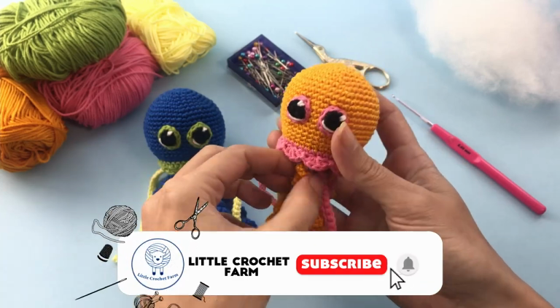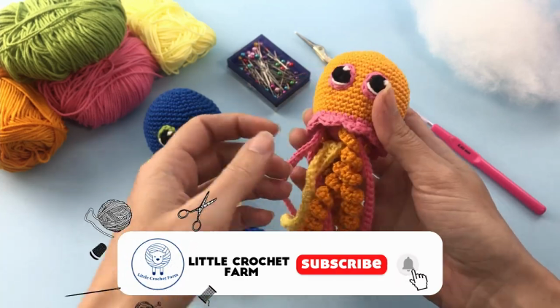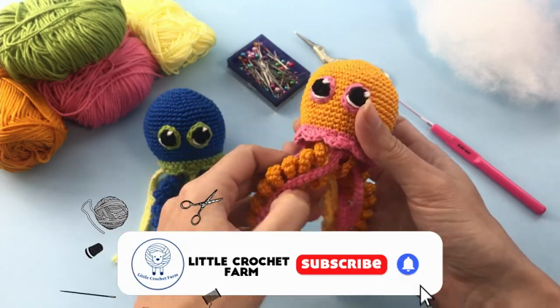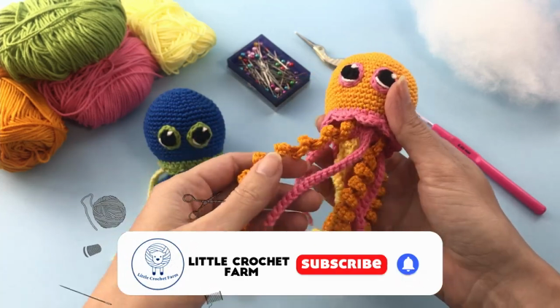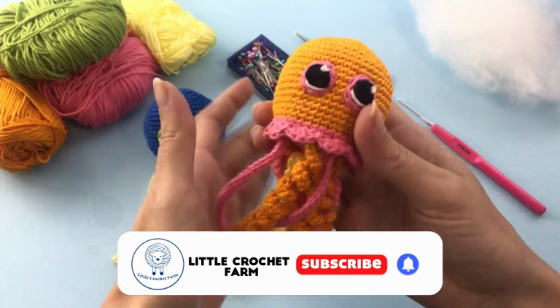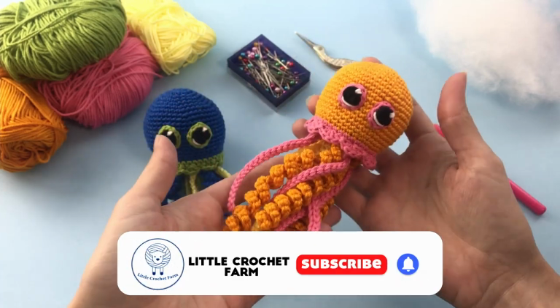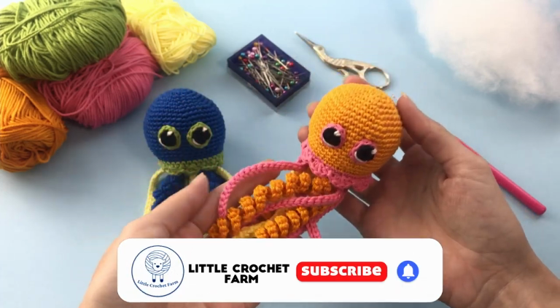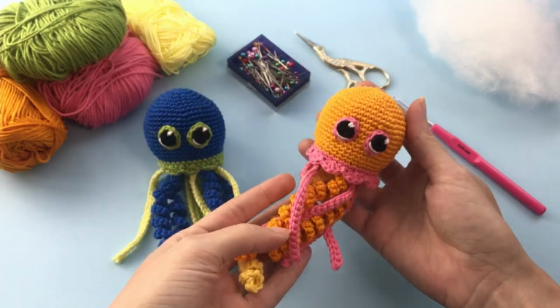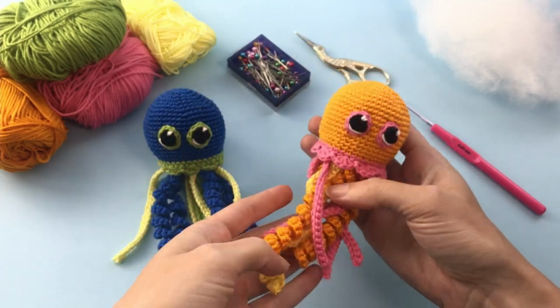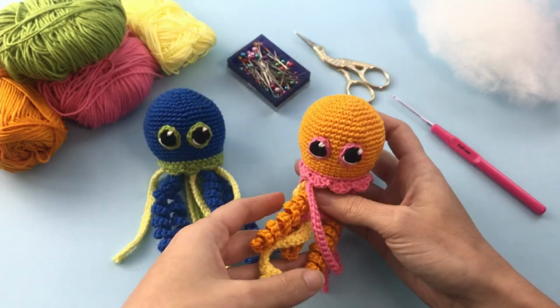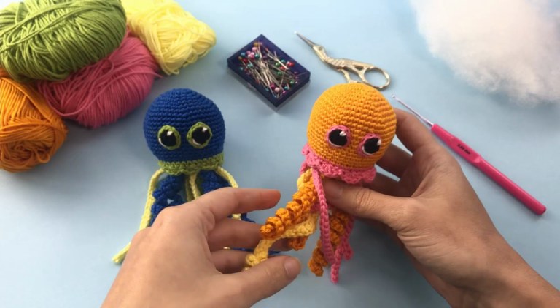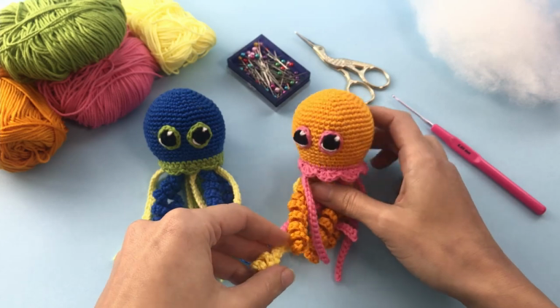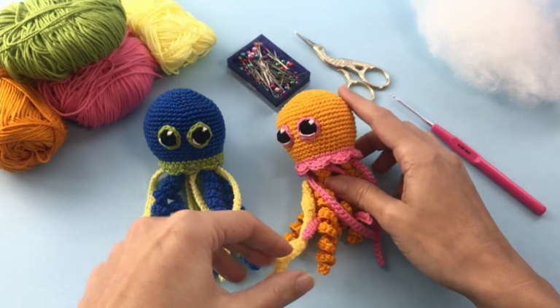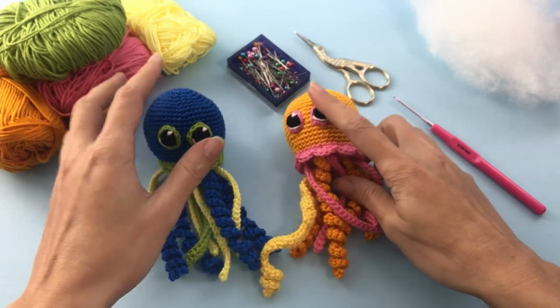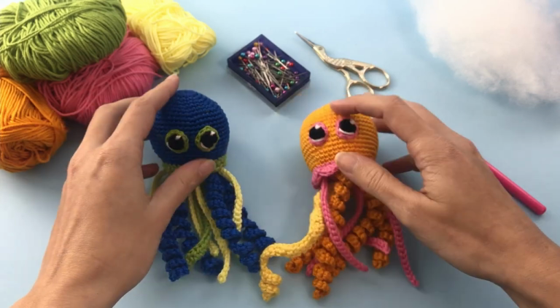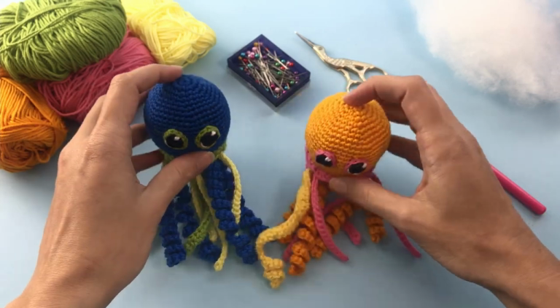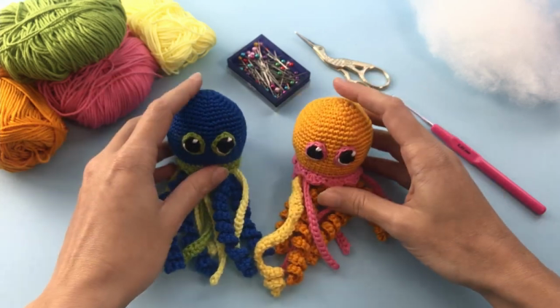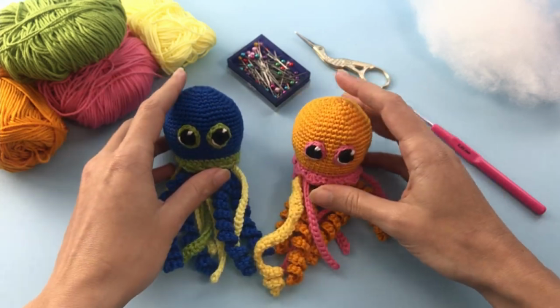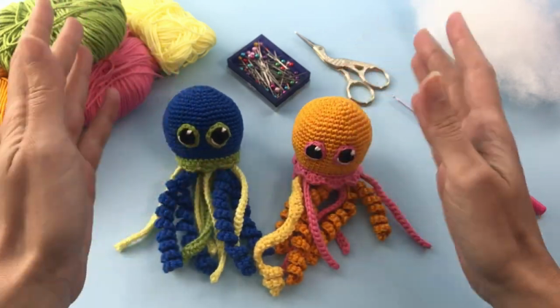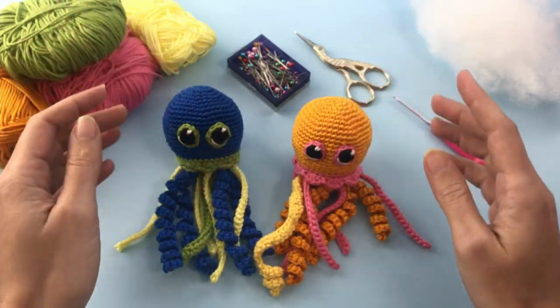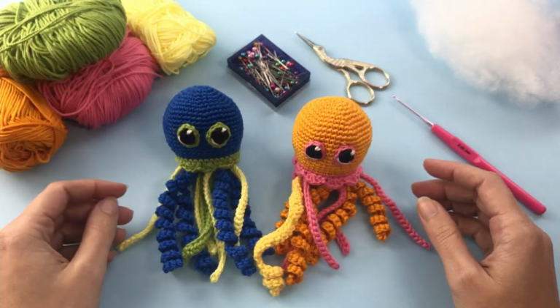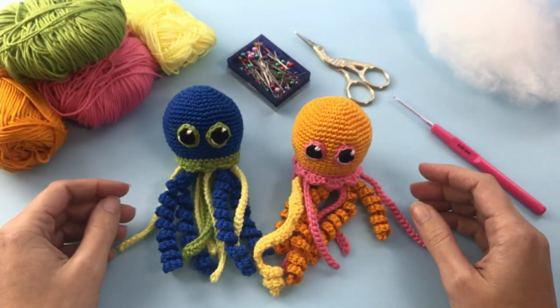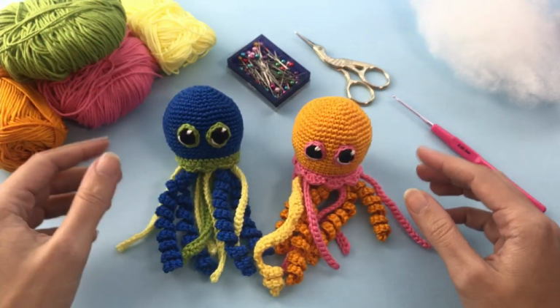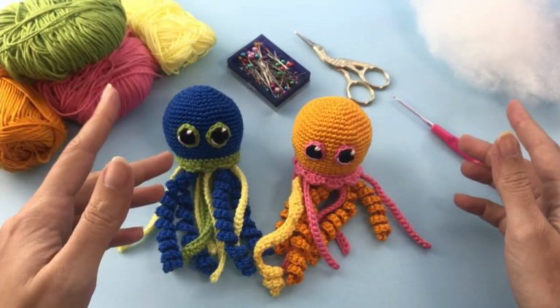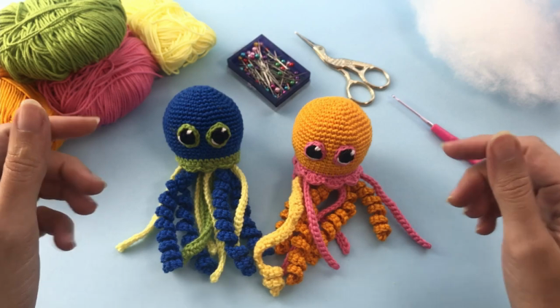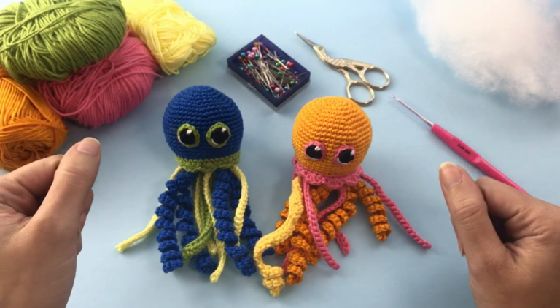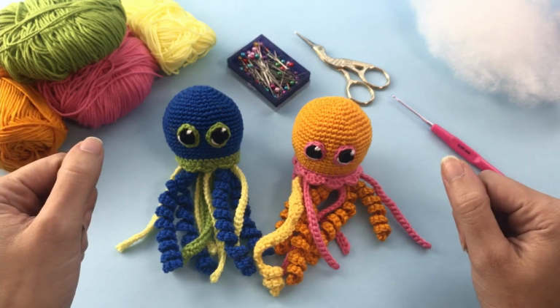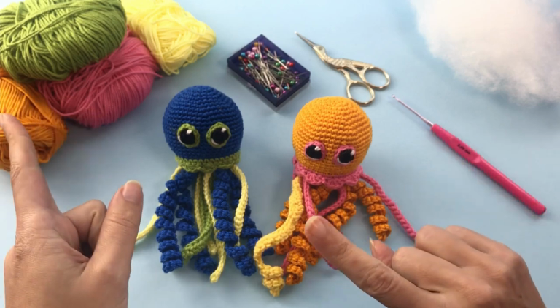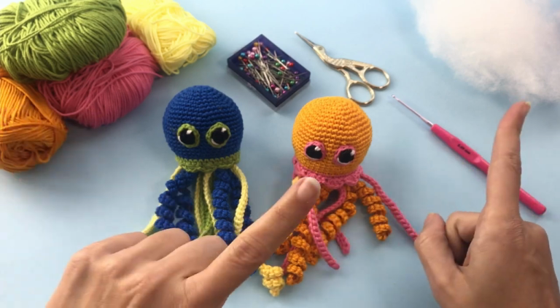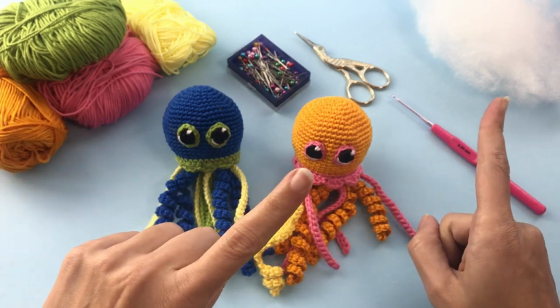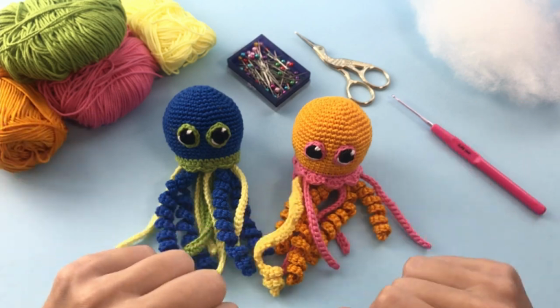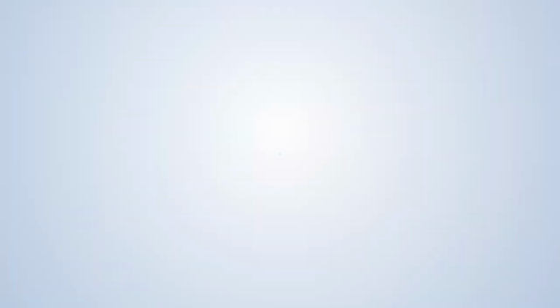I used a 2mm crochet hook and a cotton yarn suitable for this hook size. If you have any questions or want to request a pattern, leave them in the comment box below. Now let's move on to the pattern!